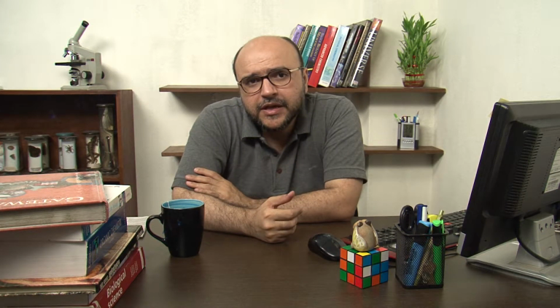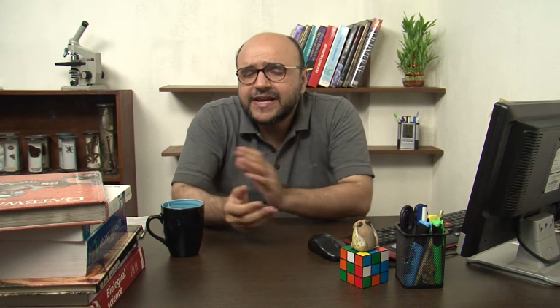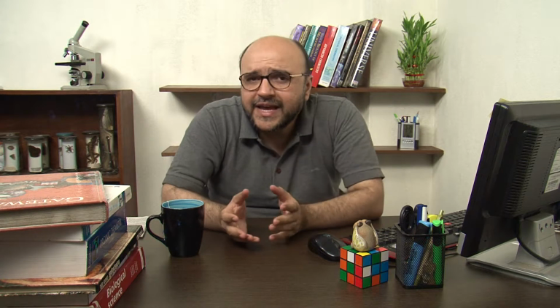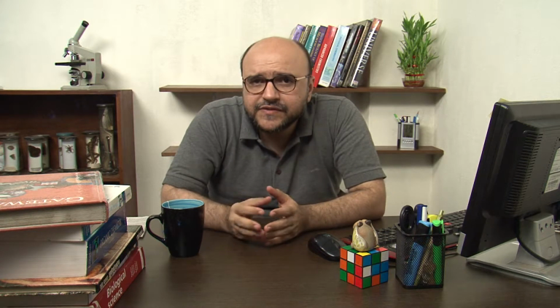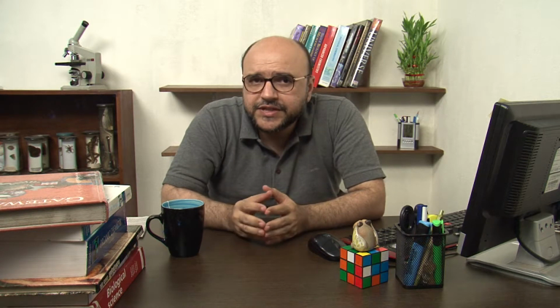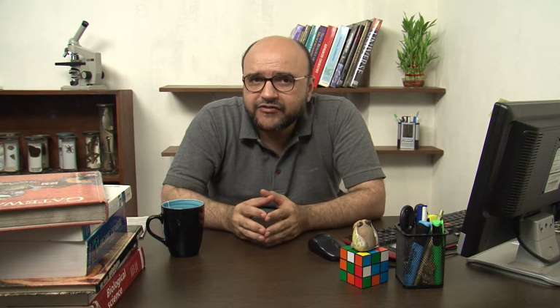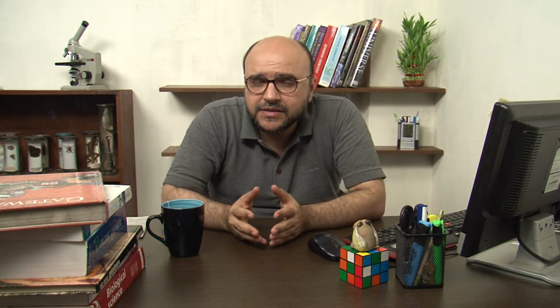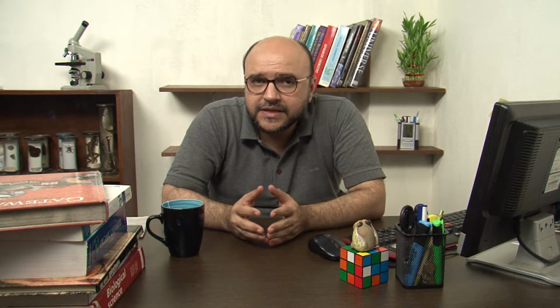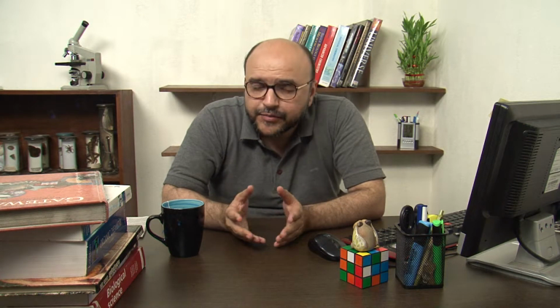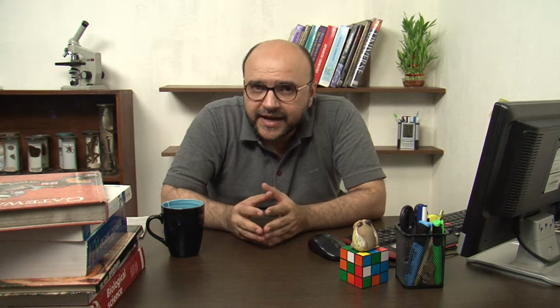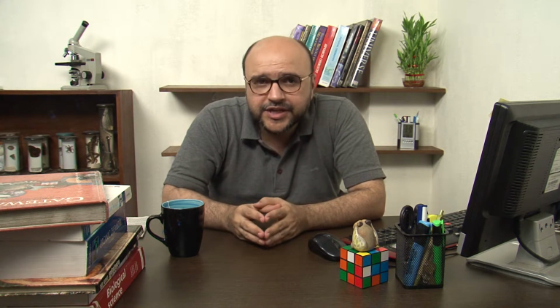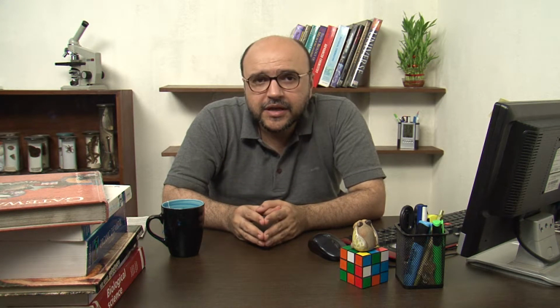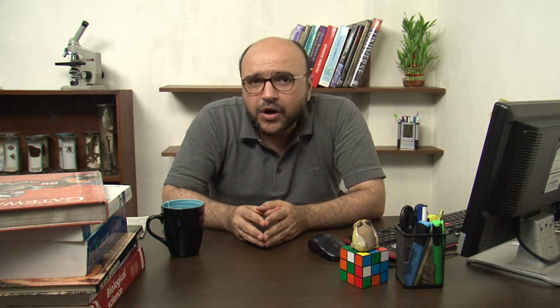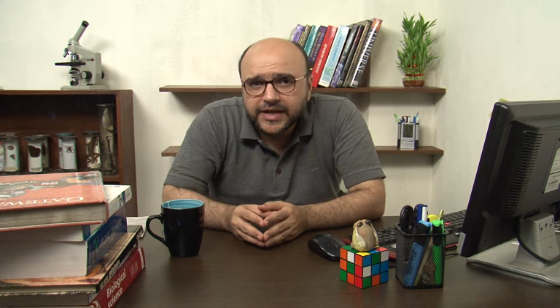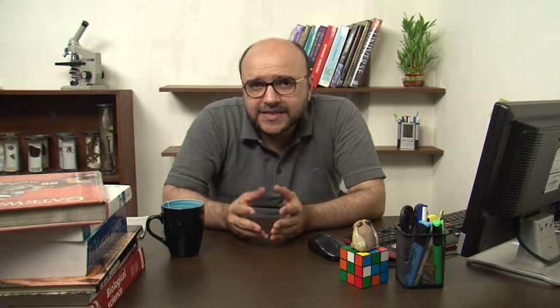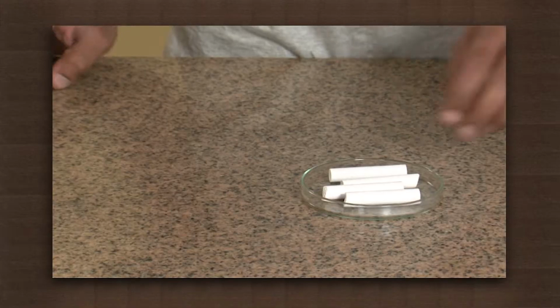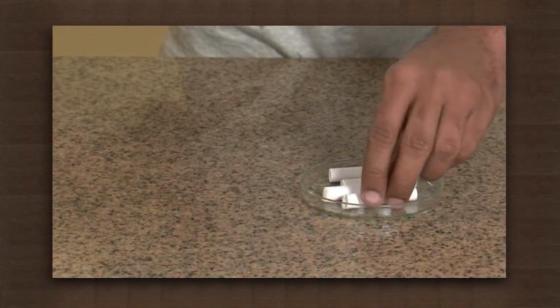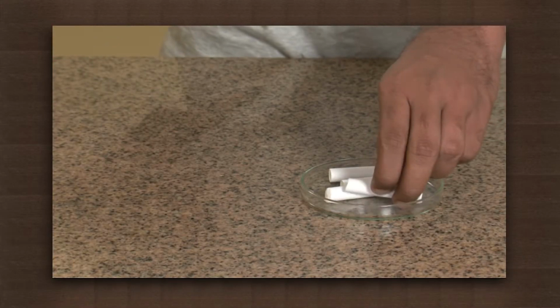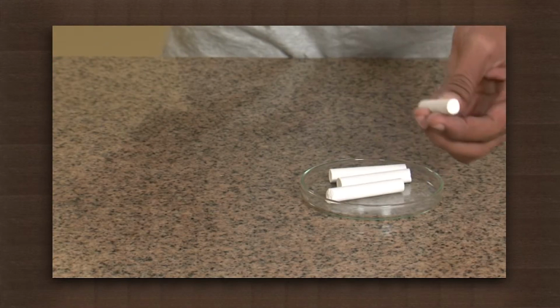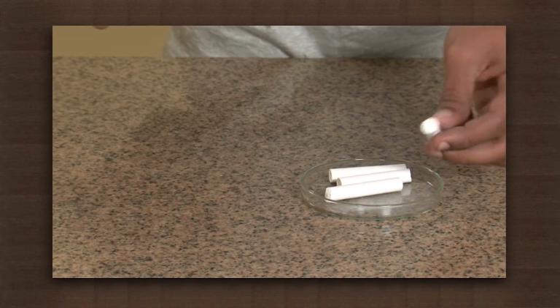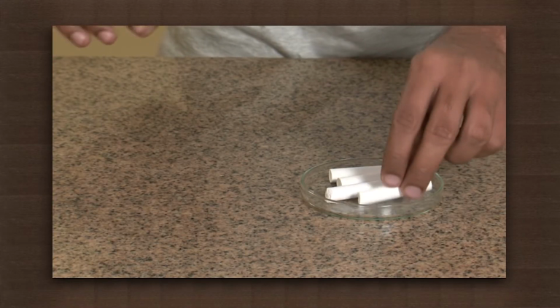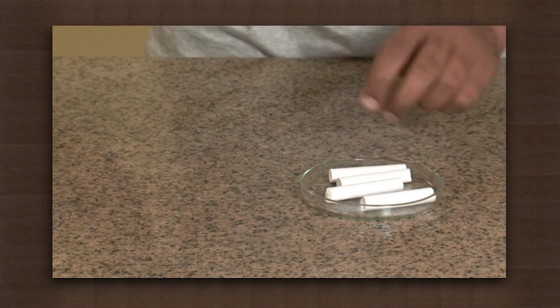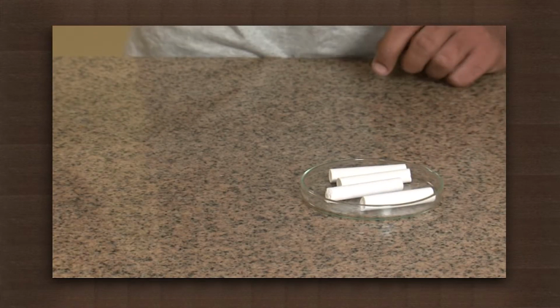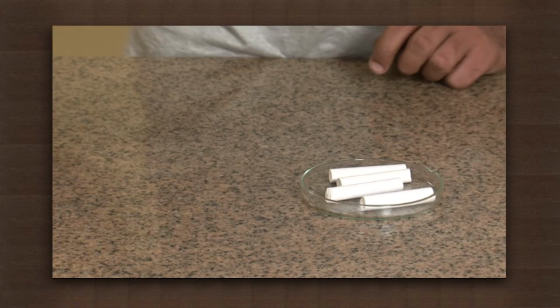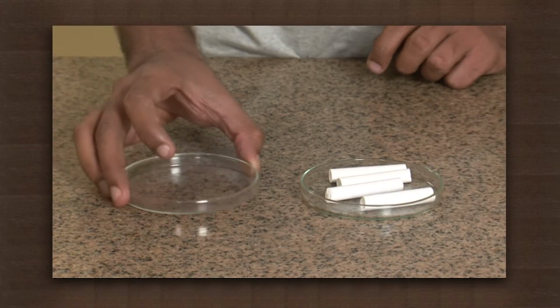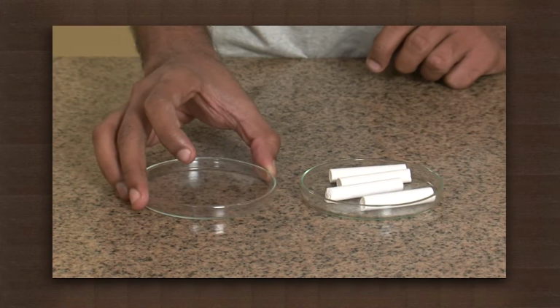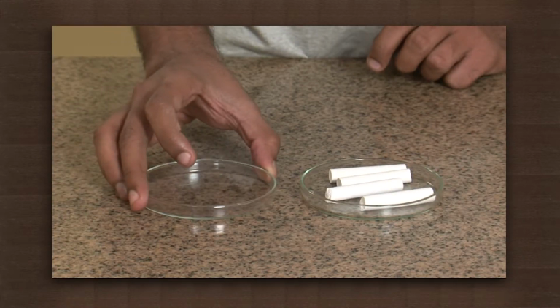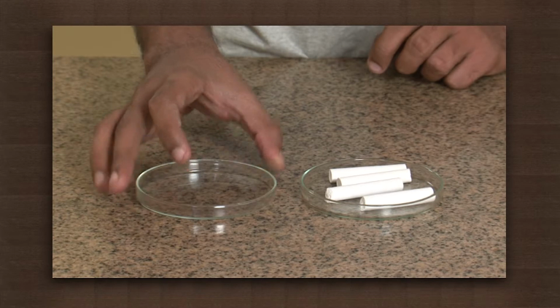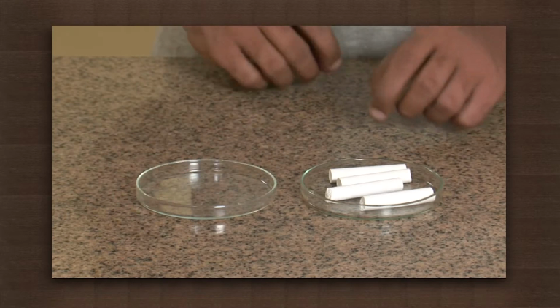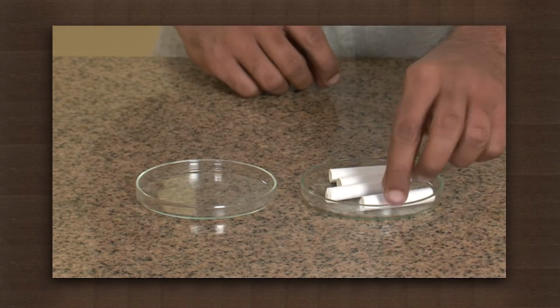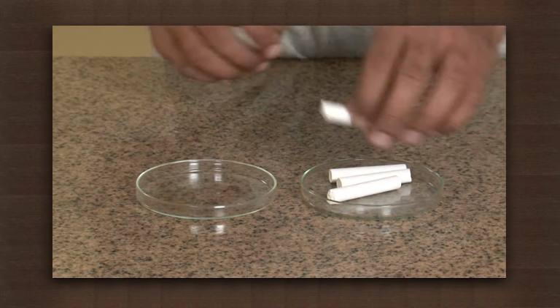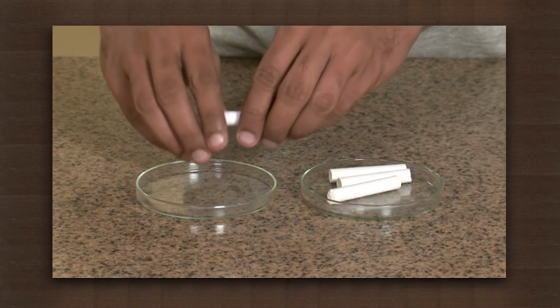We can try an activity to see if muscles indeed provide energy. All we need are some long pieces of chalk. We will try to break these chalks into small pieces with bare hands.